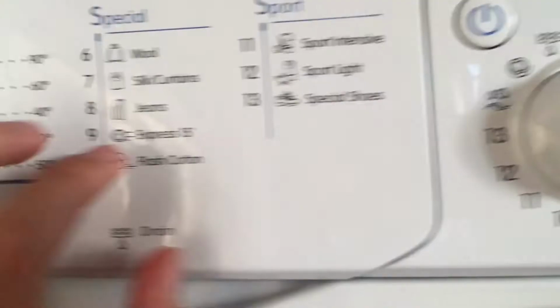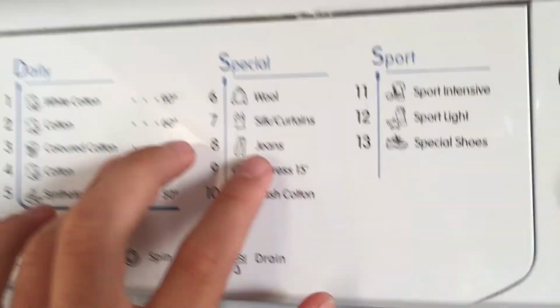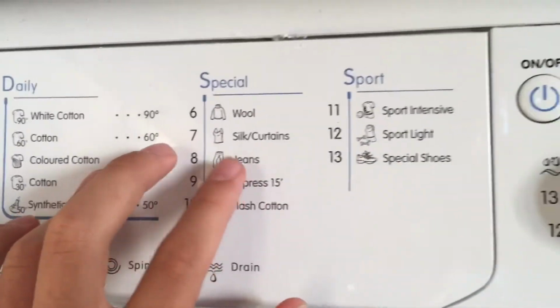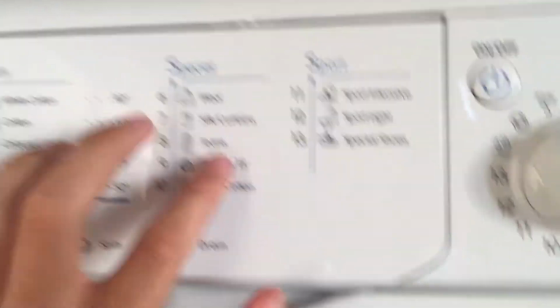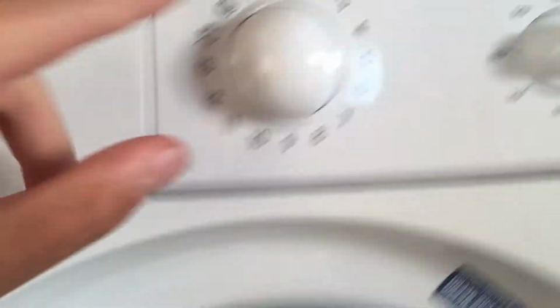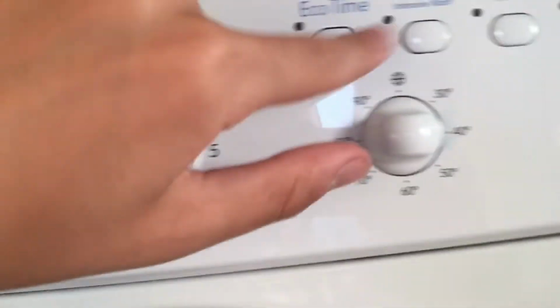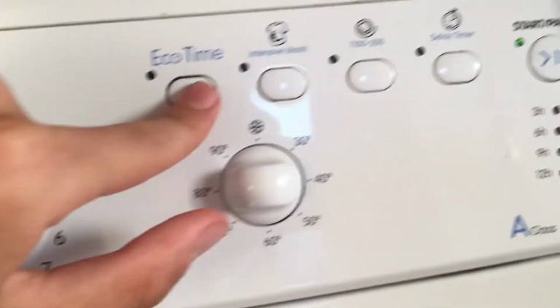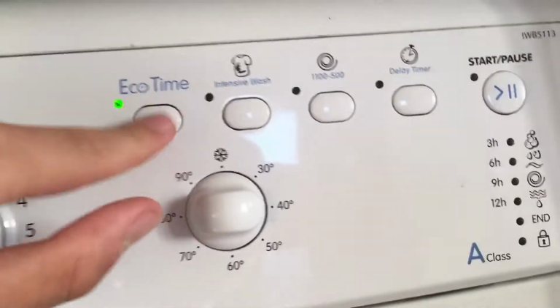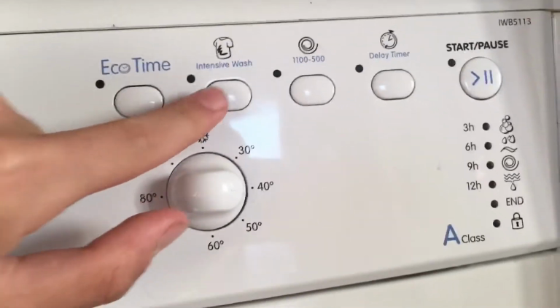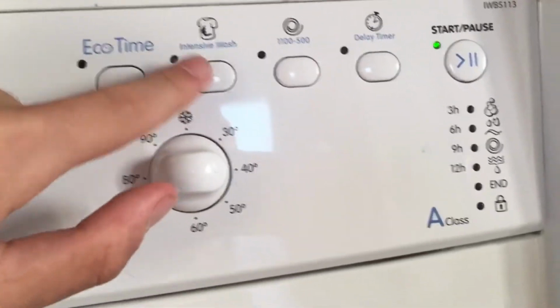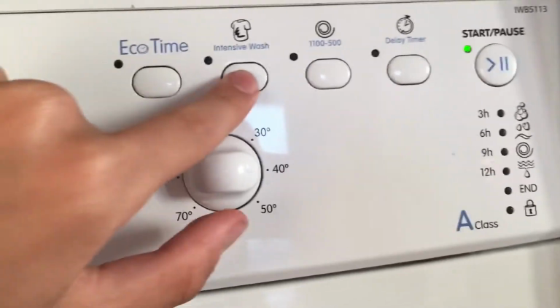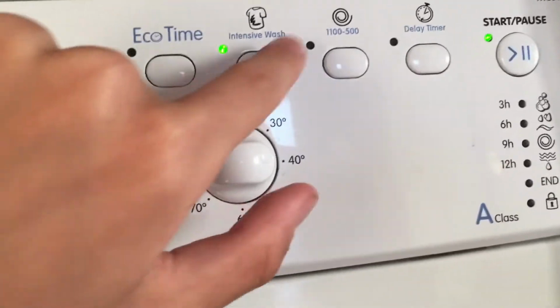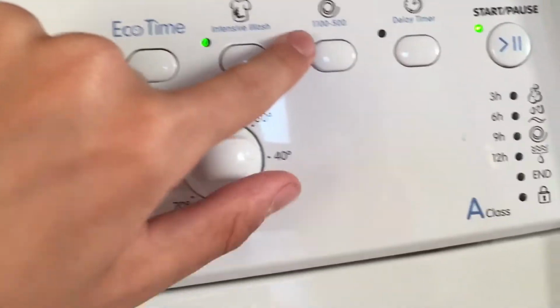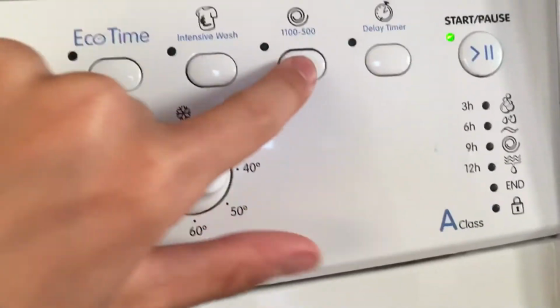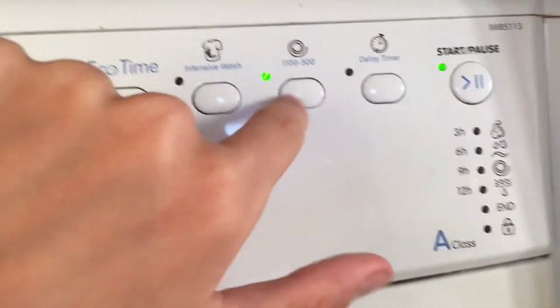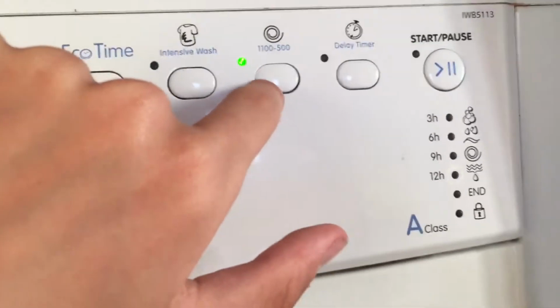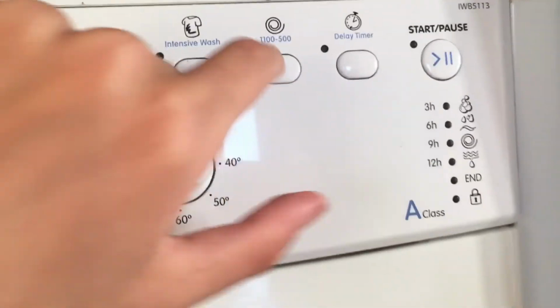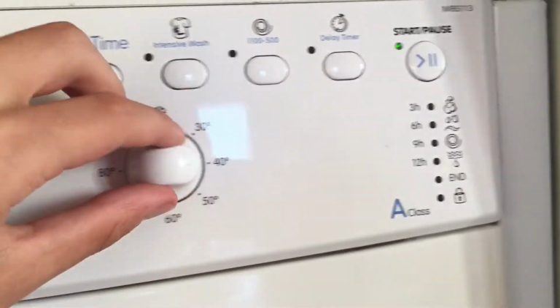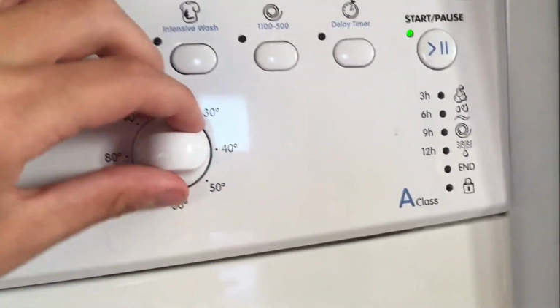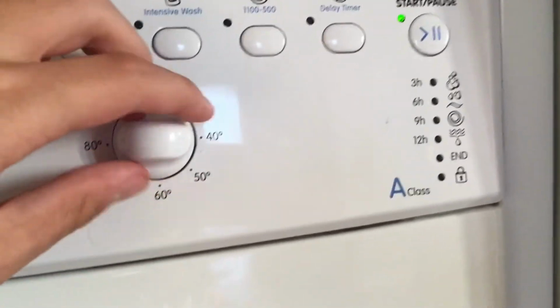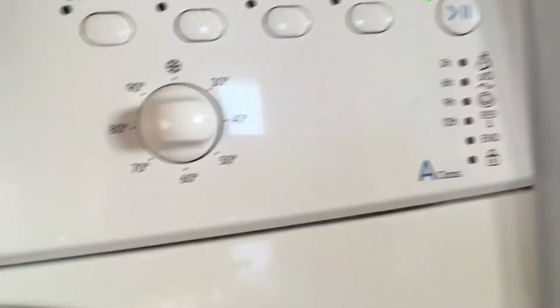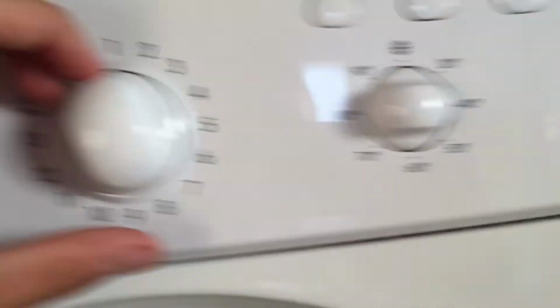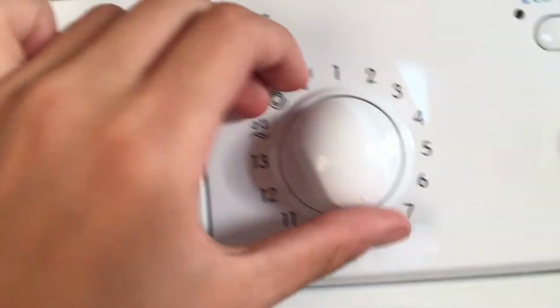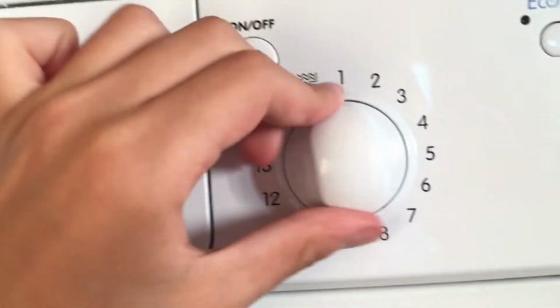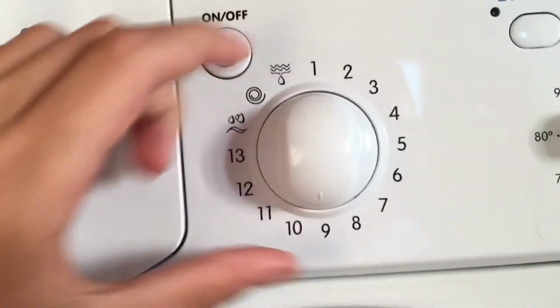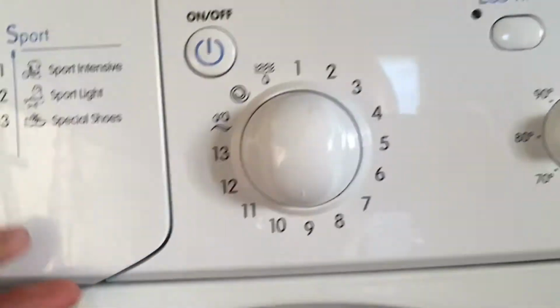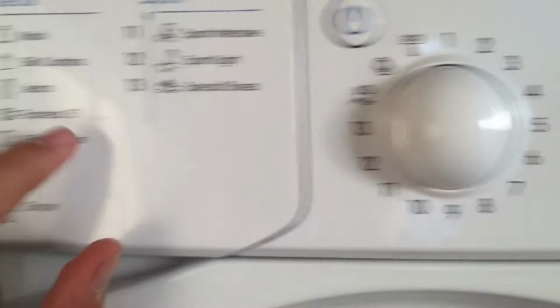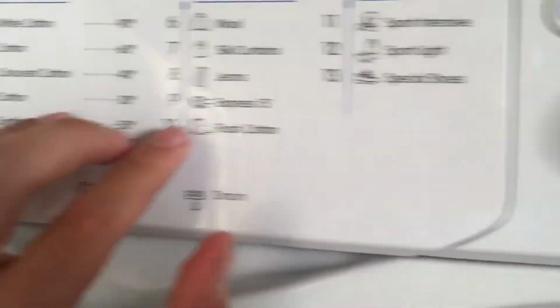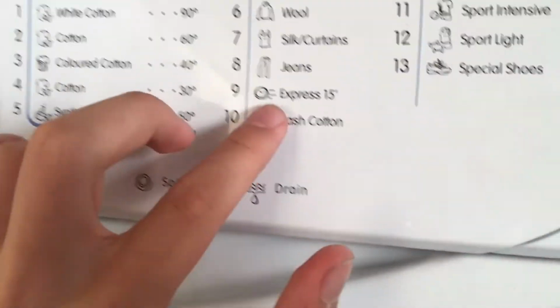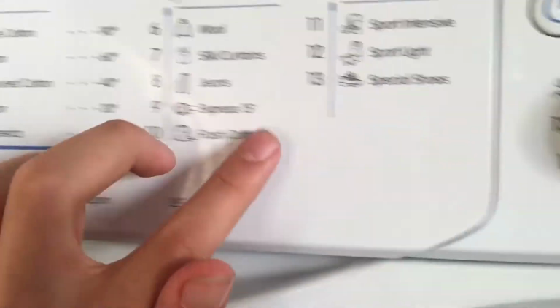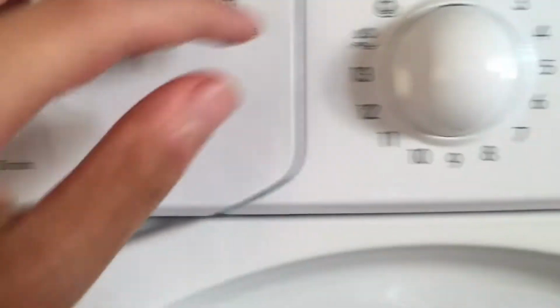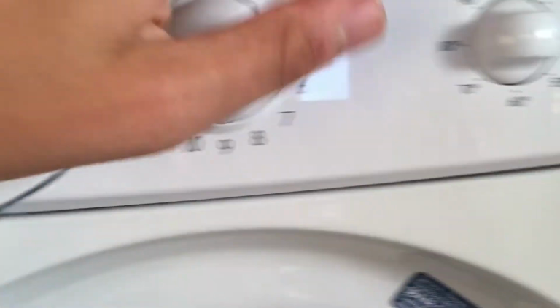Program 8: jeans. Program 9: express 15 minutes.